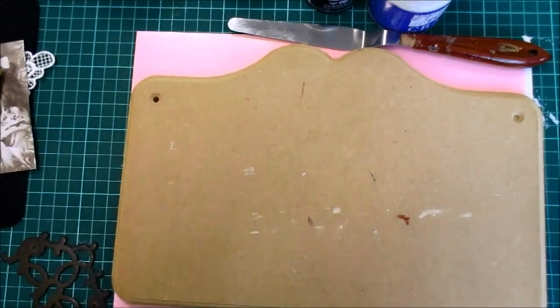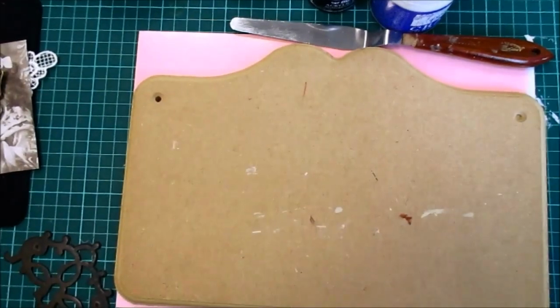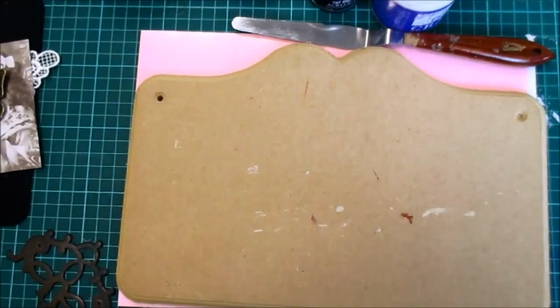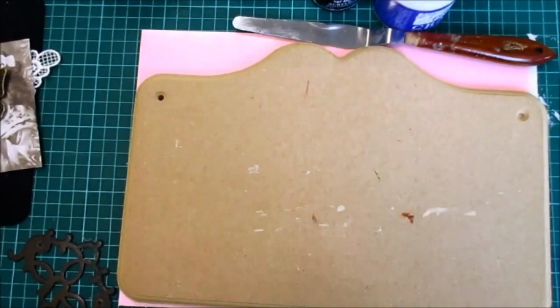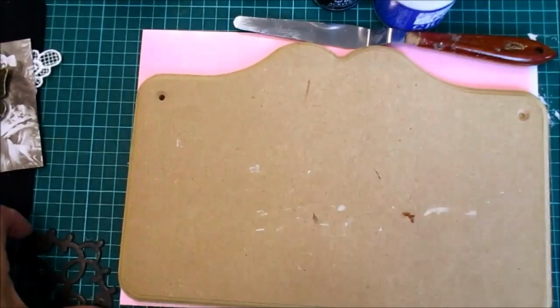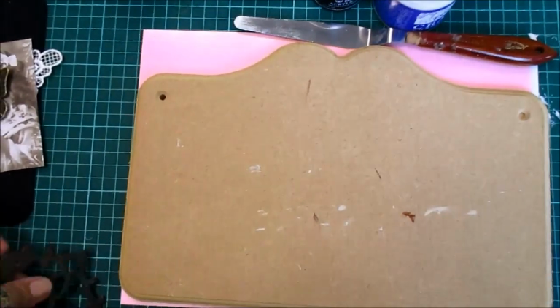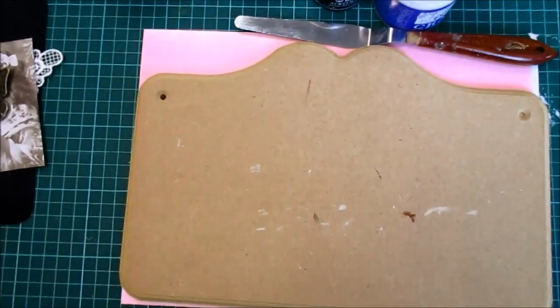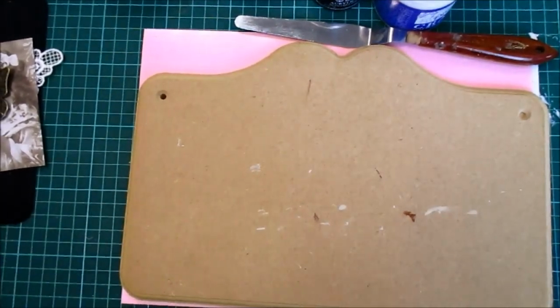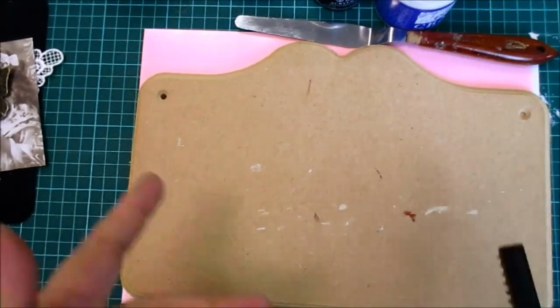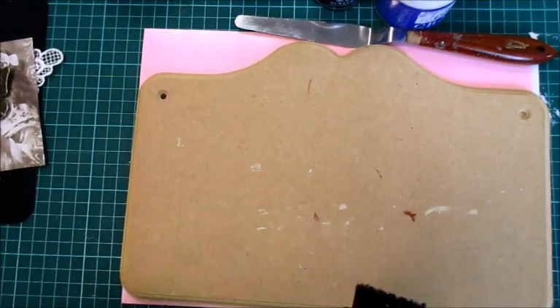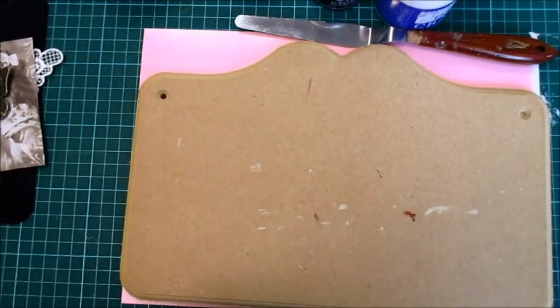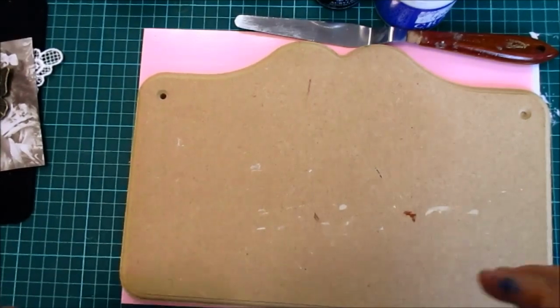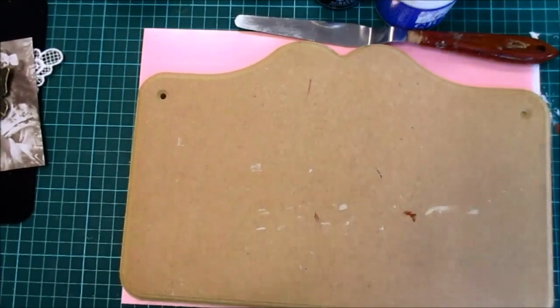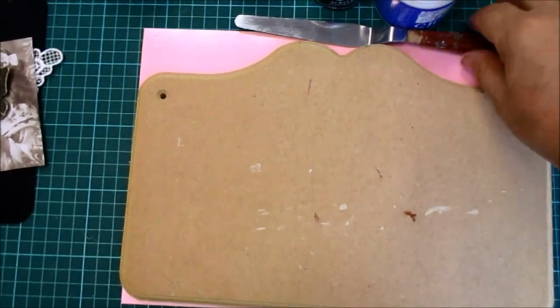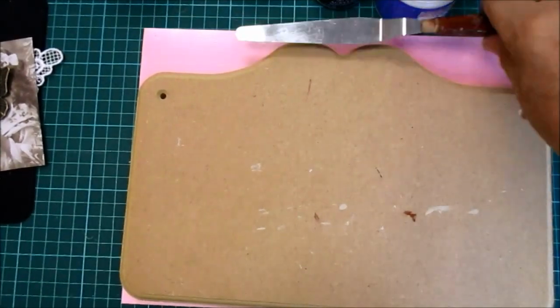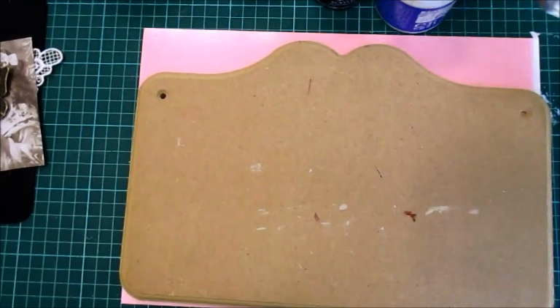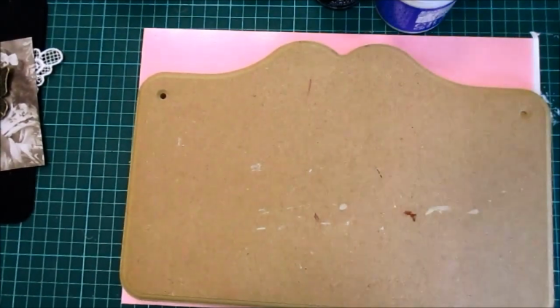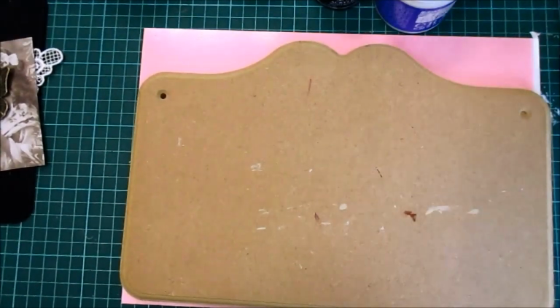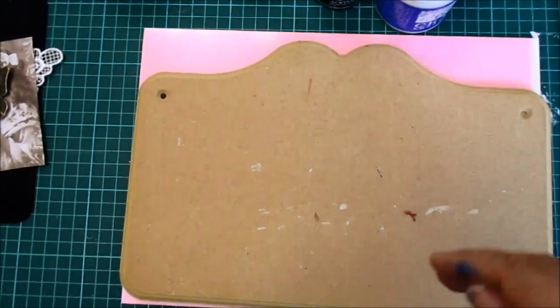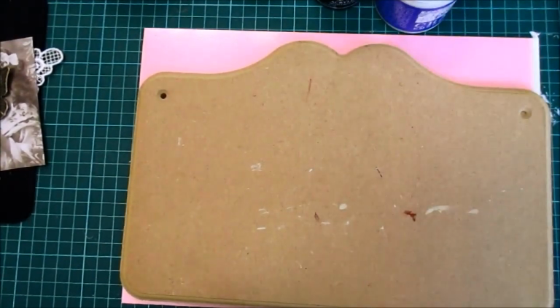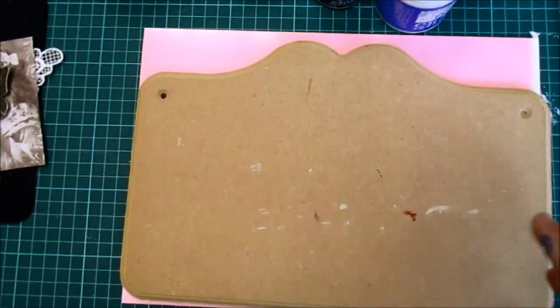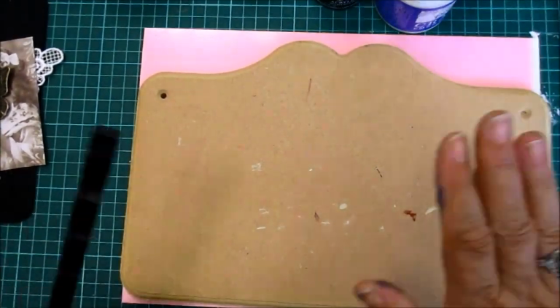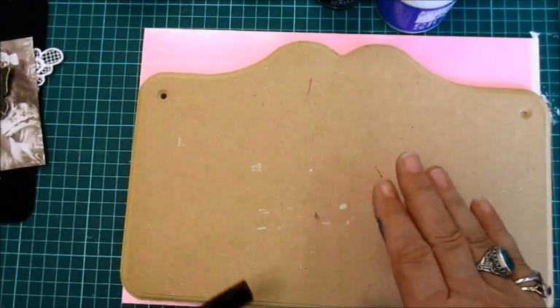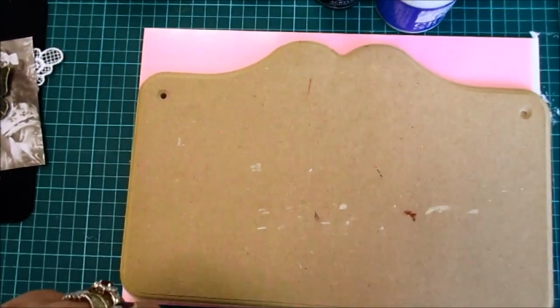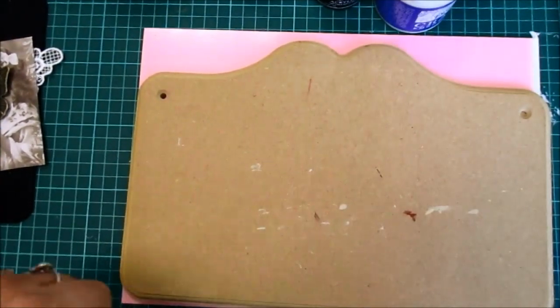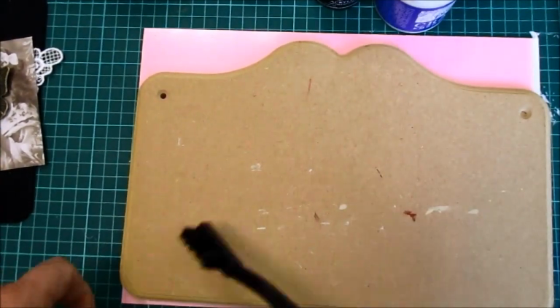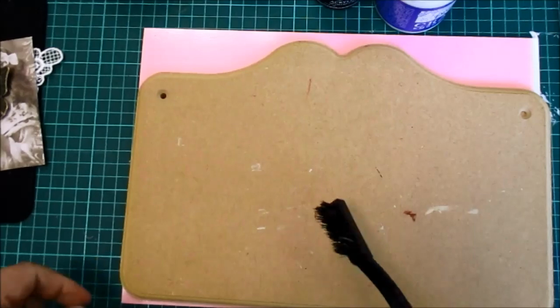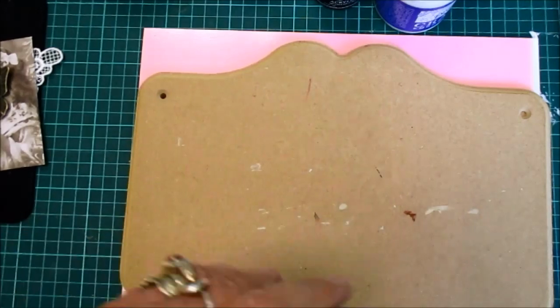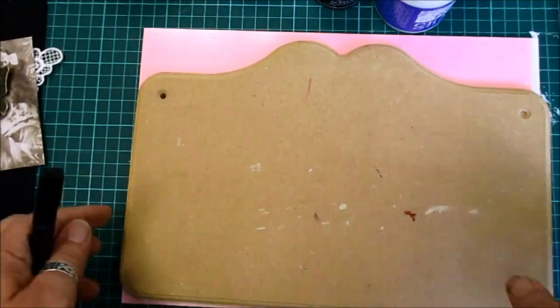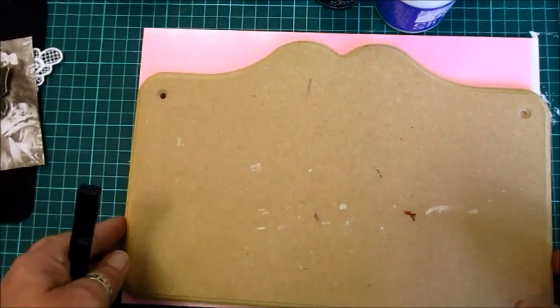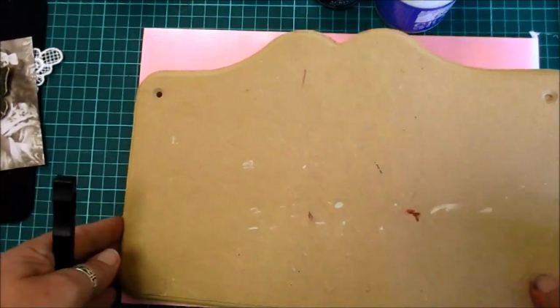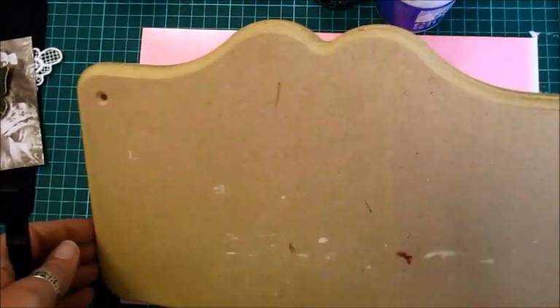Hi everyone! Right, I've got a tutorial for you today. I just thought, come on, let's do something. I've not done anything for a while. I've got this board, this plaque.